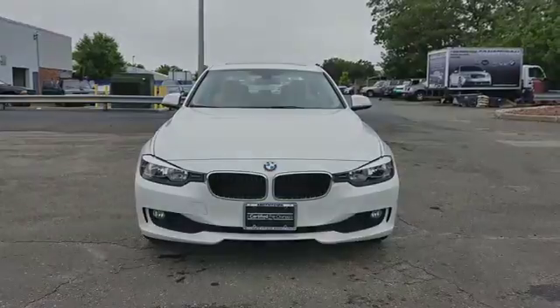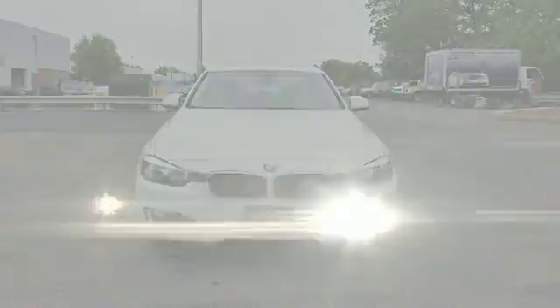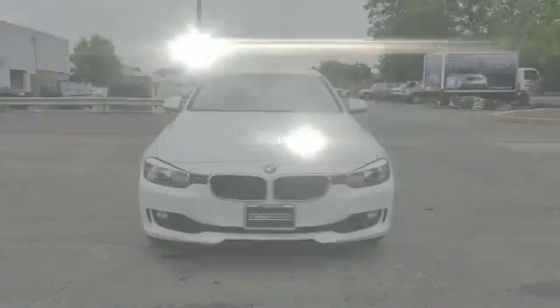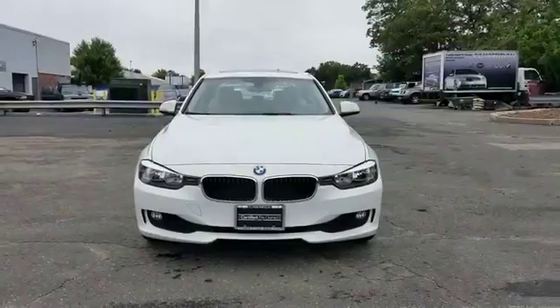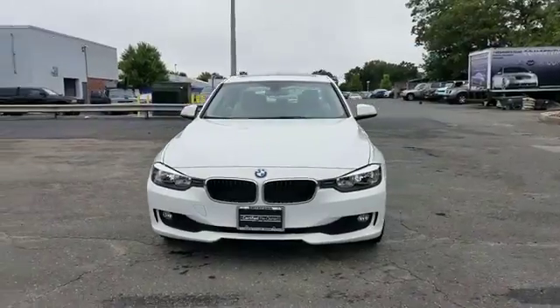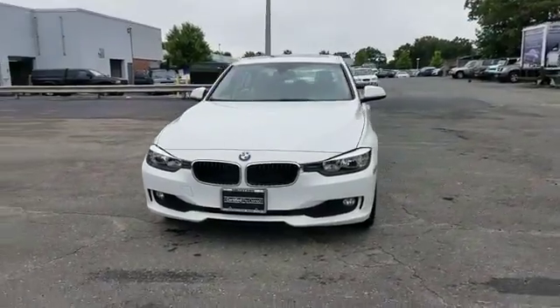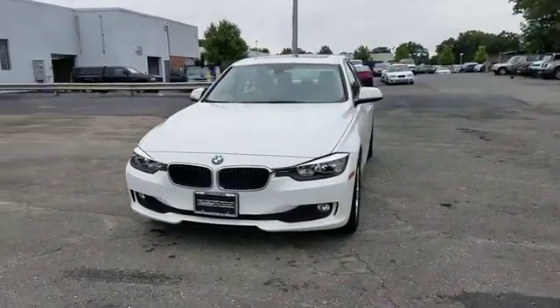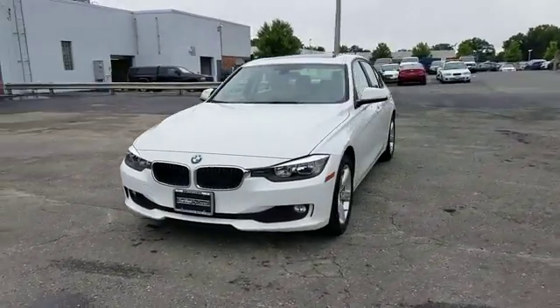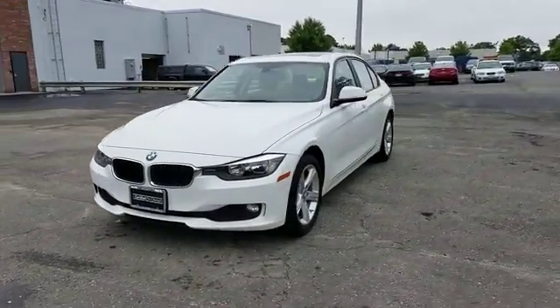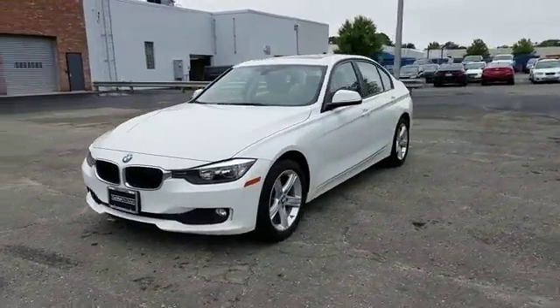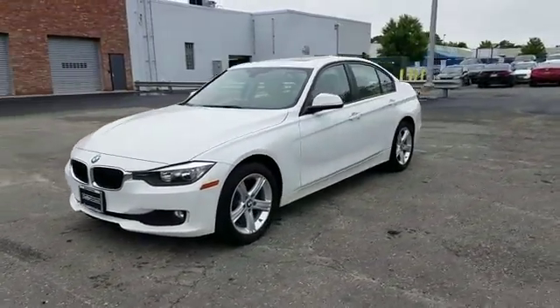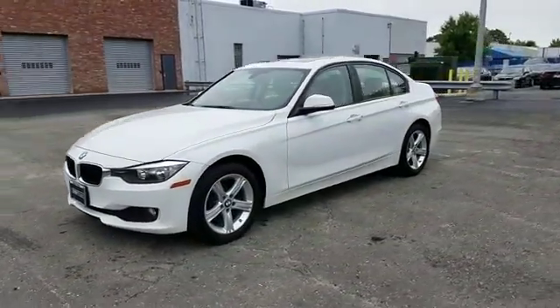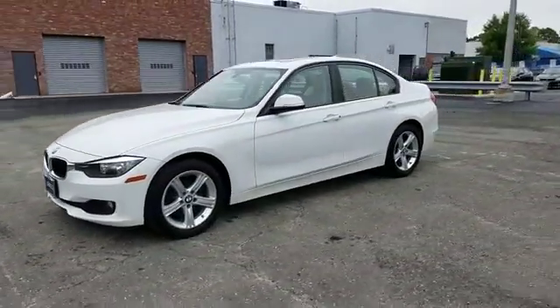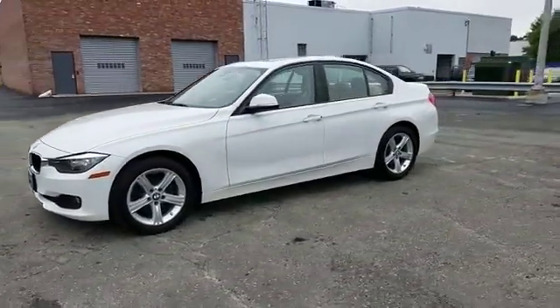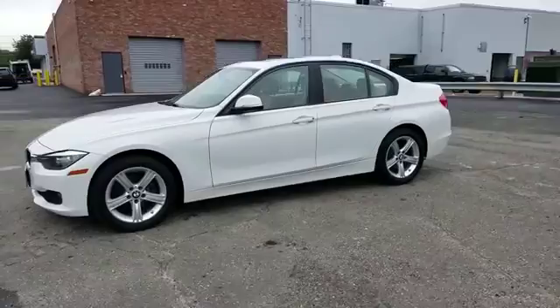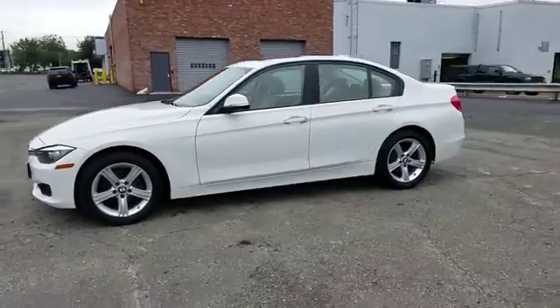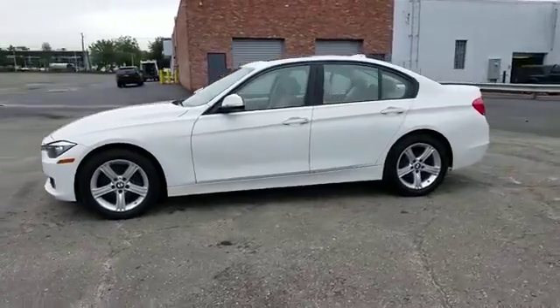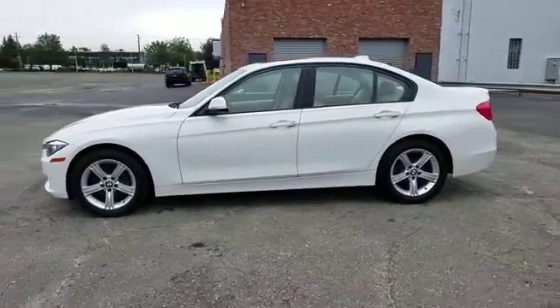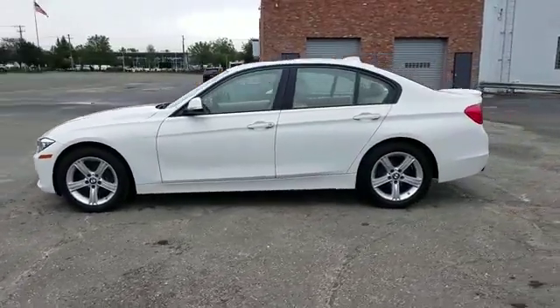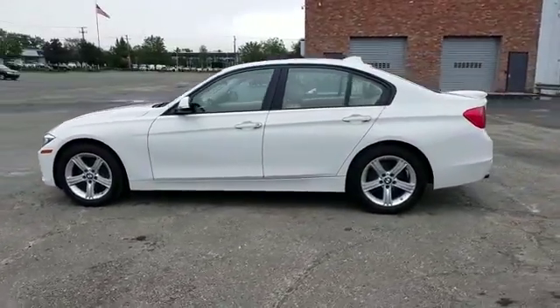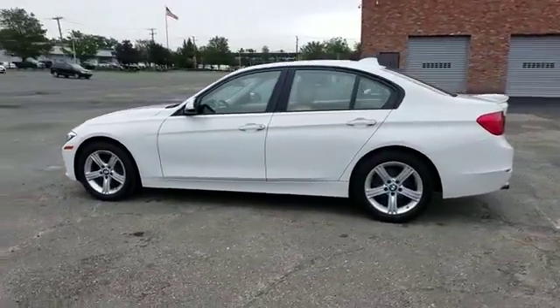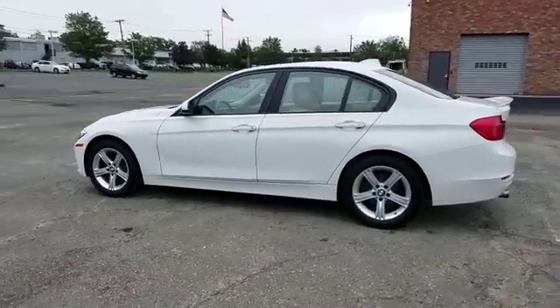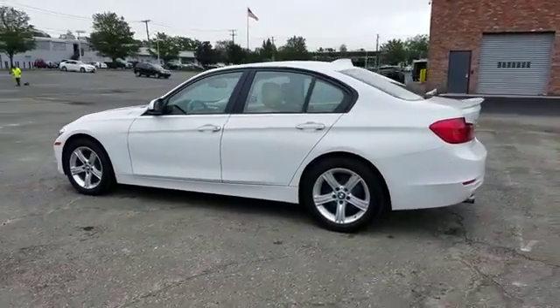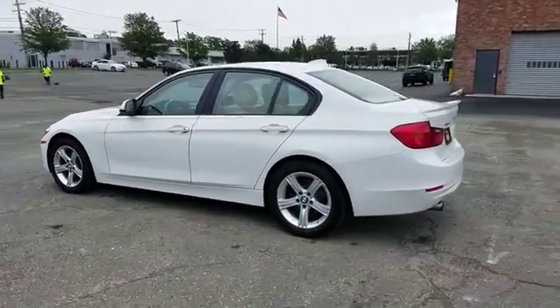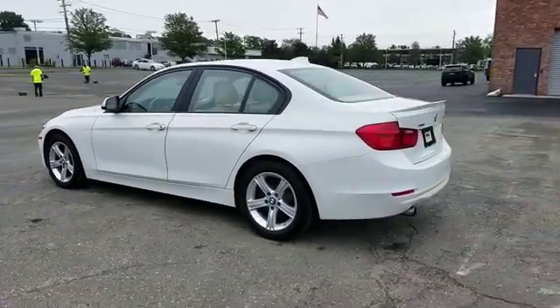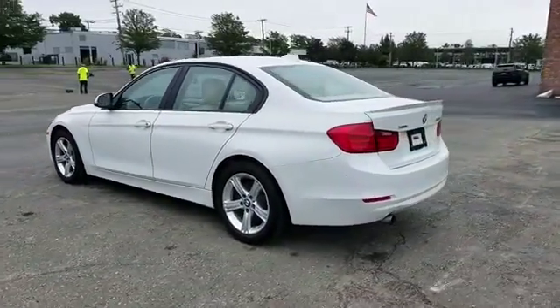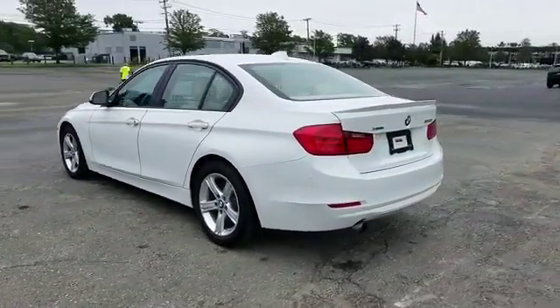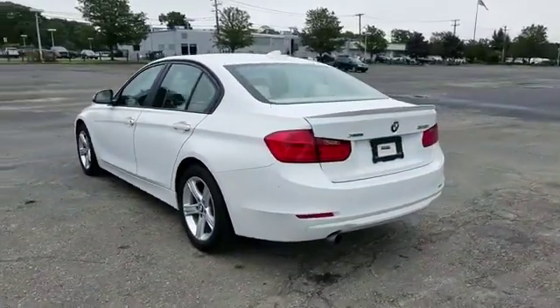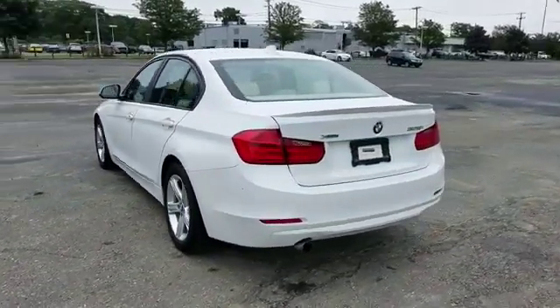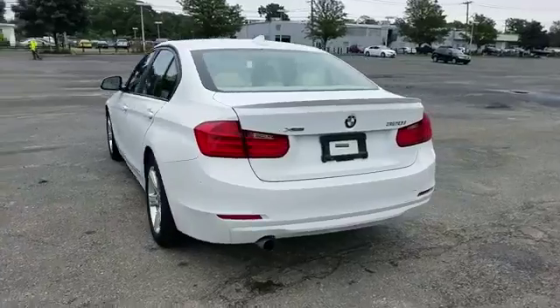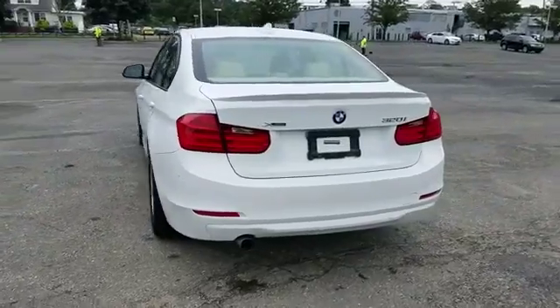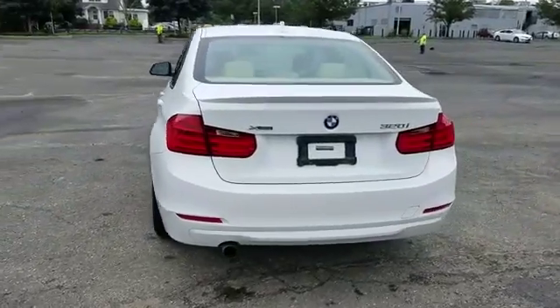2015 BMW 3 Series. With less than 23,000 miles on the odometer, this sedan combines safety and comfort with style and performance.